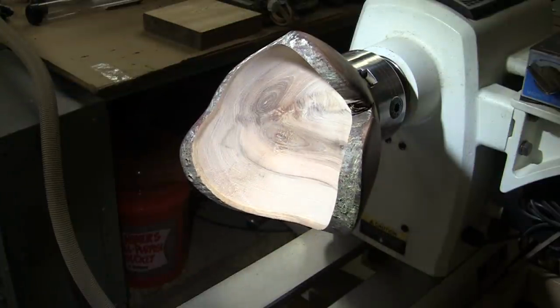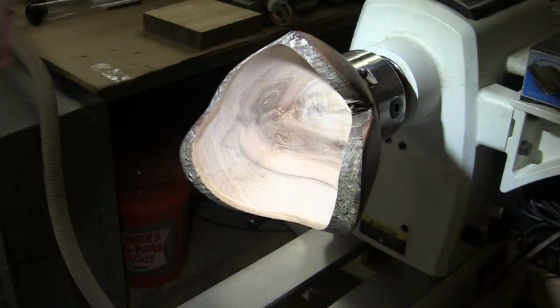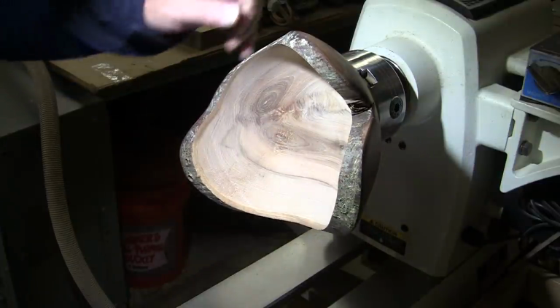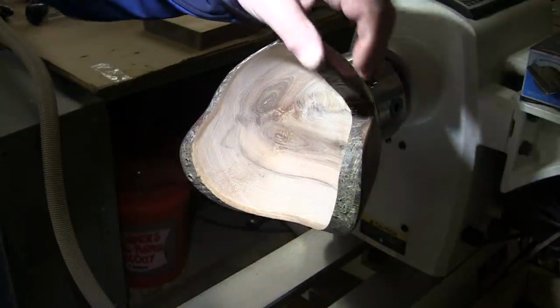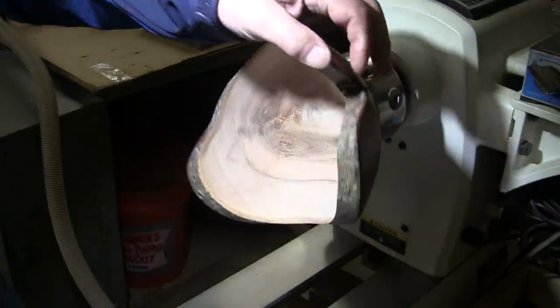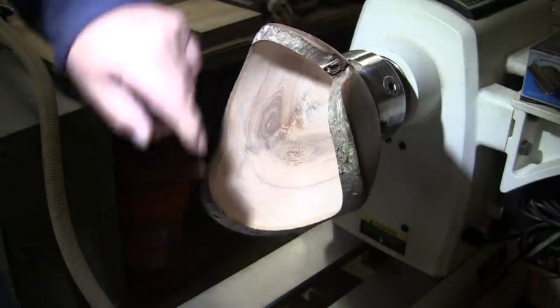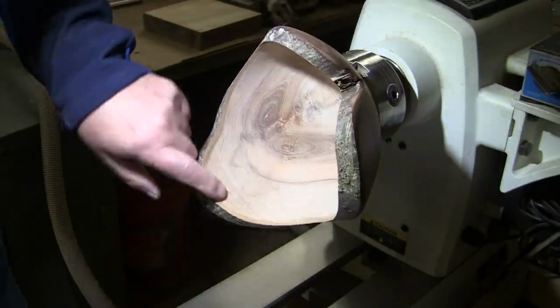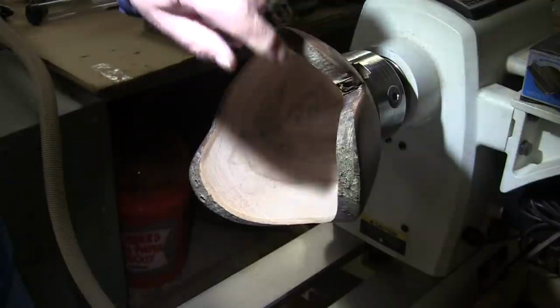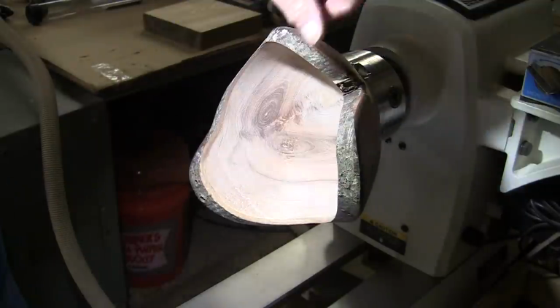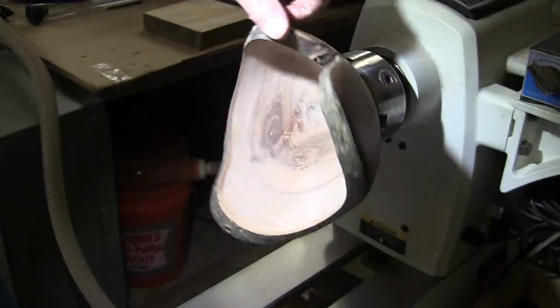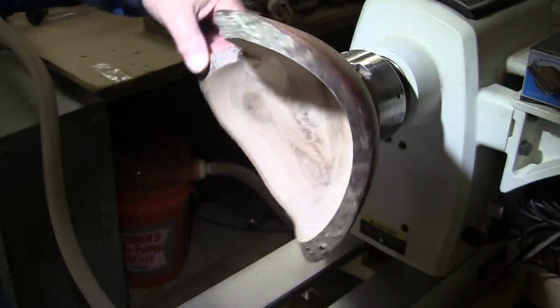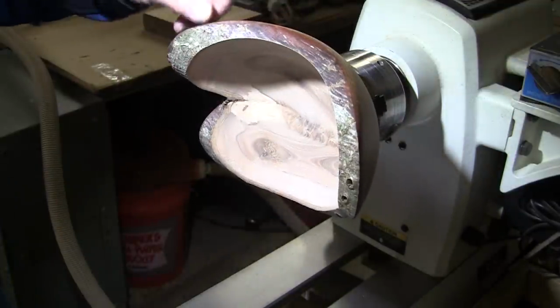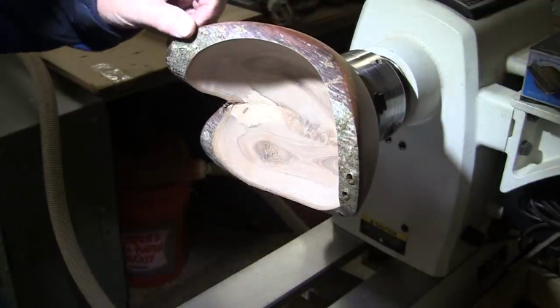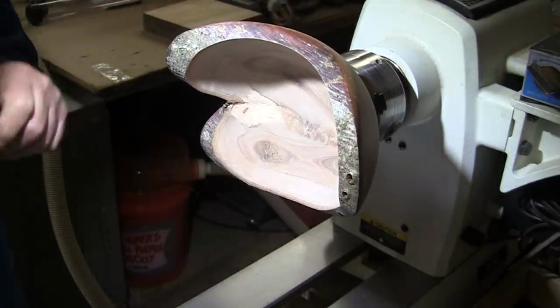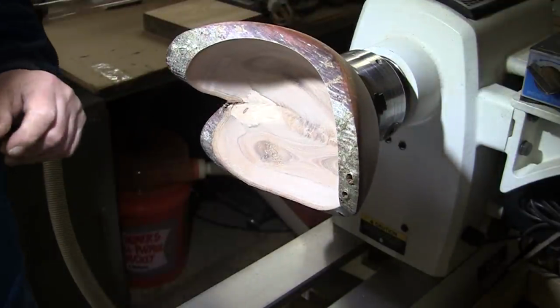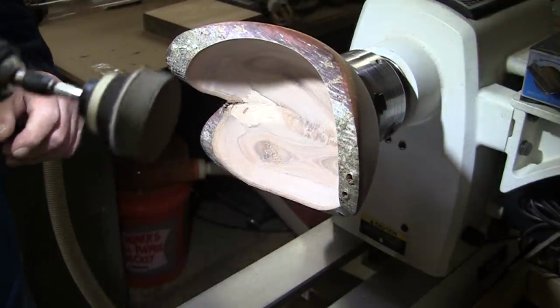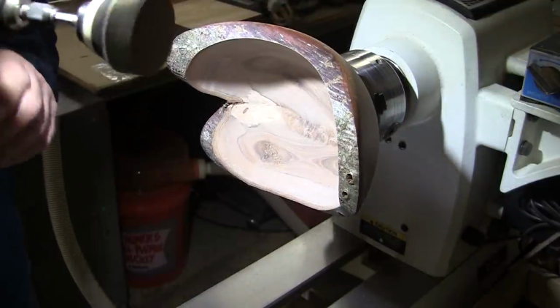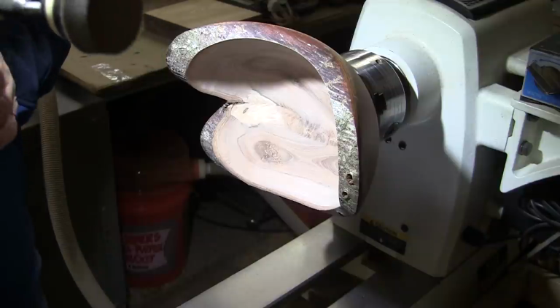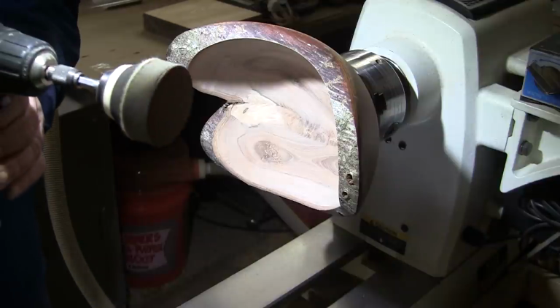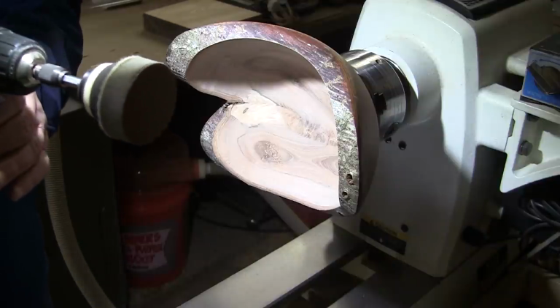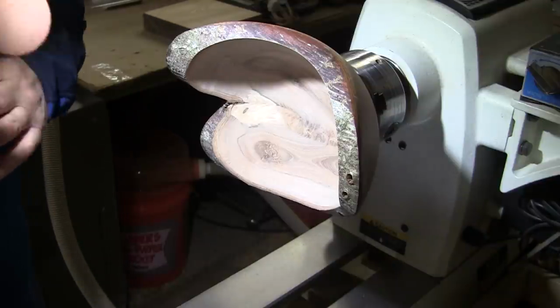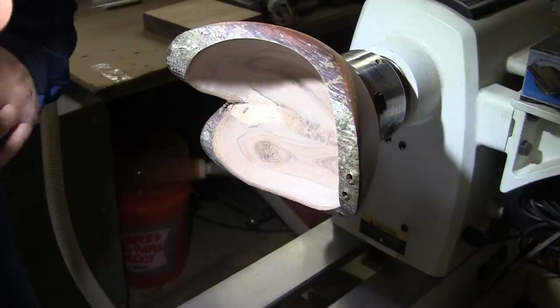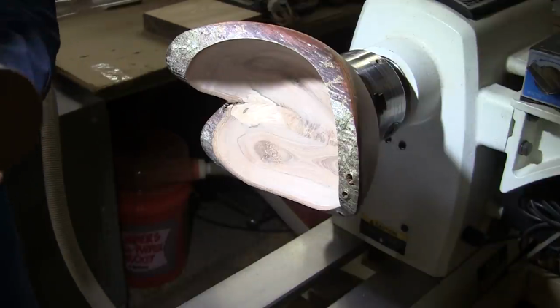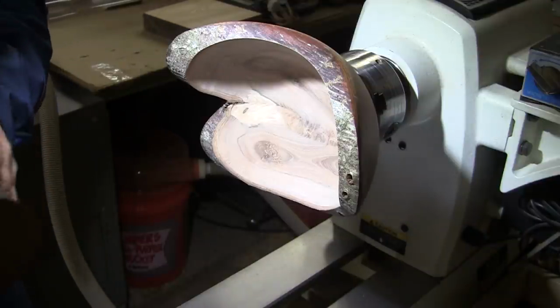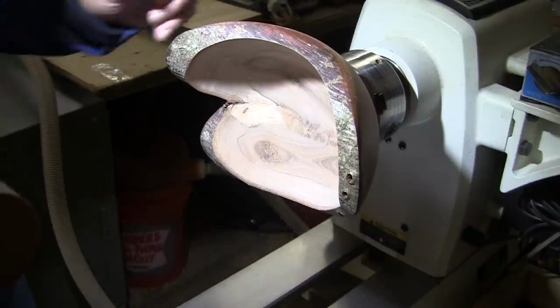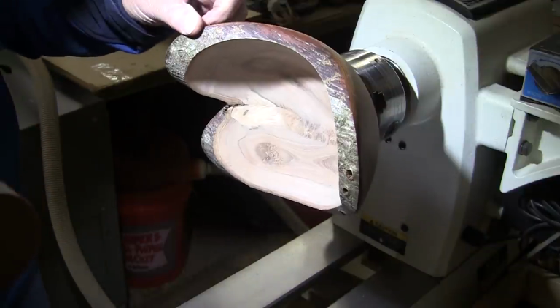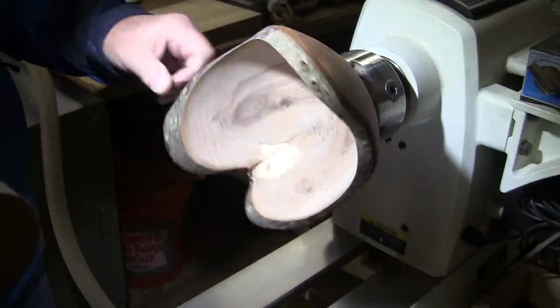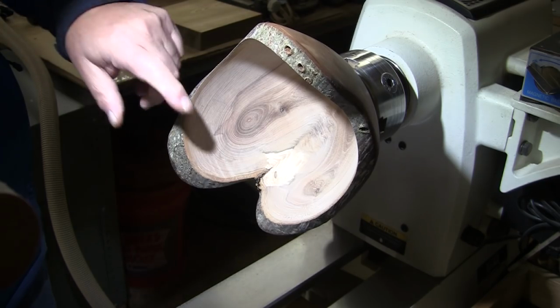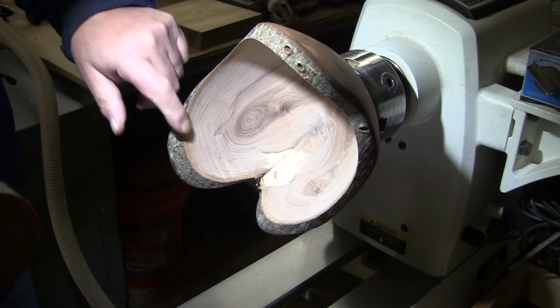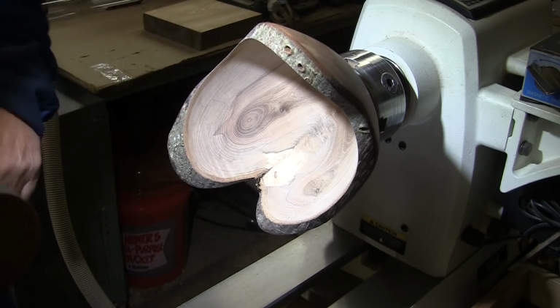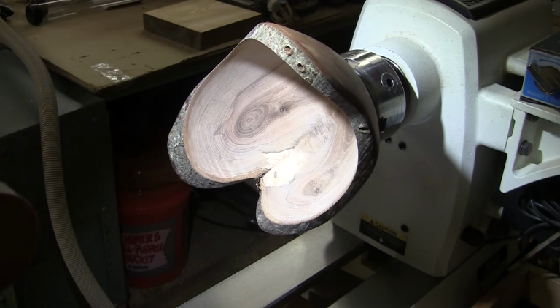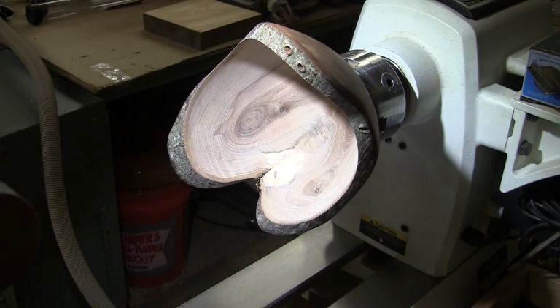I guess that's going to go all right — a little bumpy out here on the wings but that's to be expected. I'm starting with 80 grit on my two inch disc sander and I'll work up through 400, and I'll bring you back when it's time to put some finish on the inside.